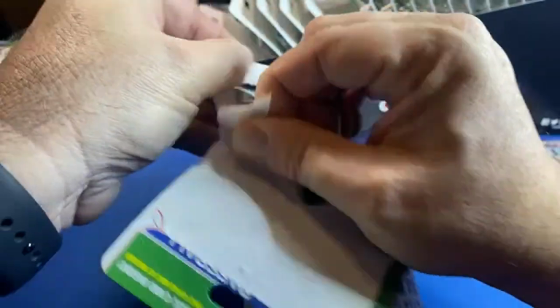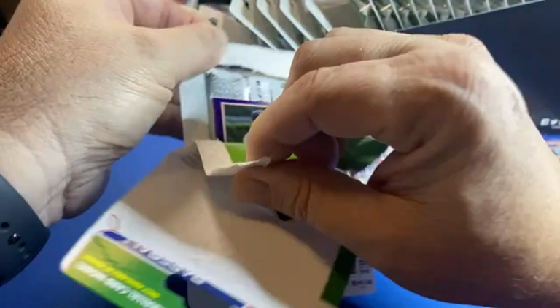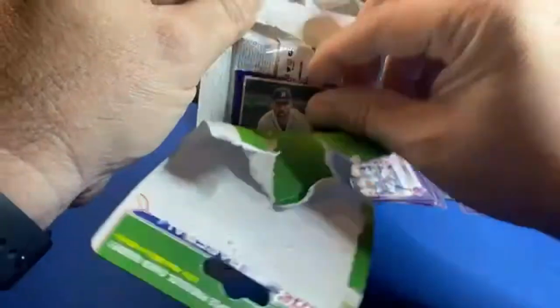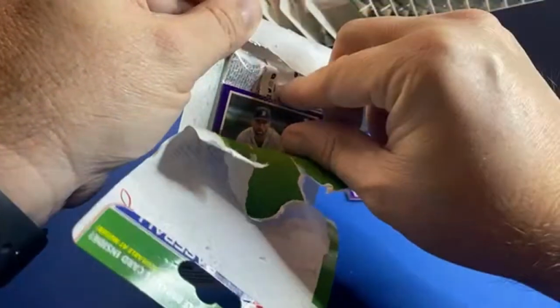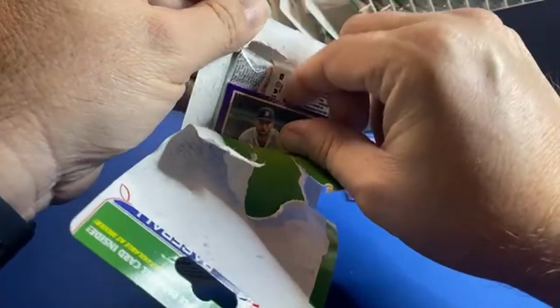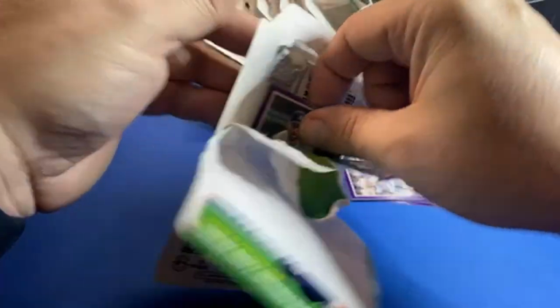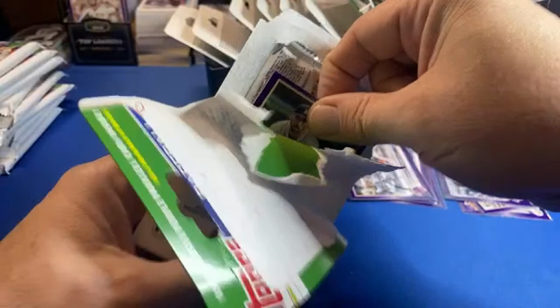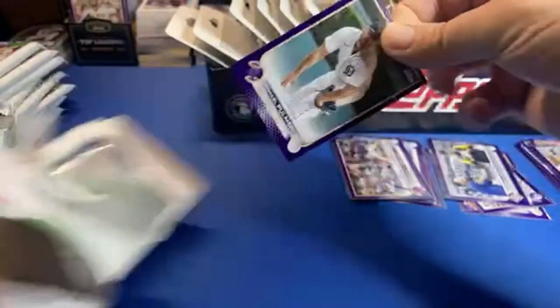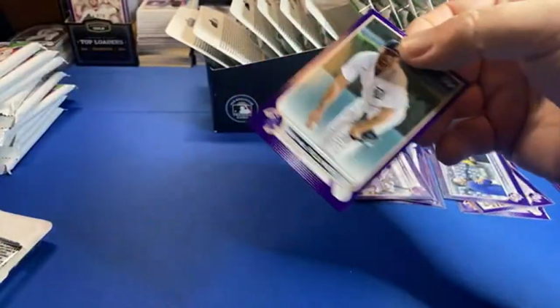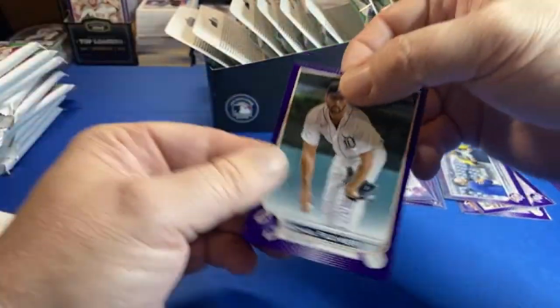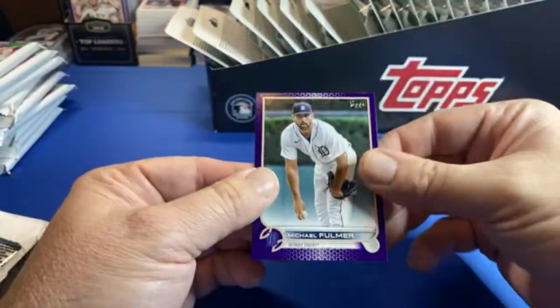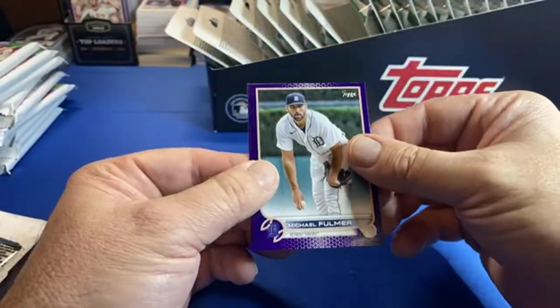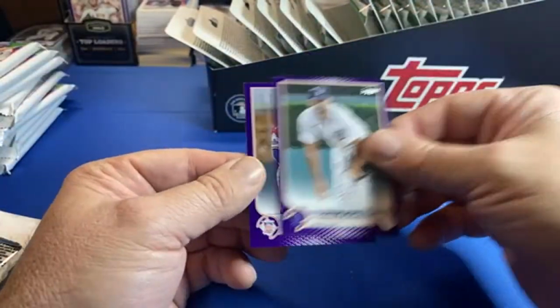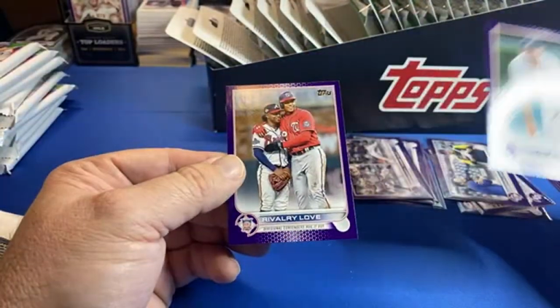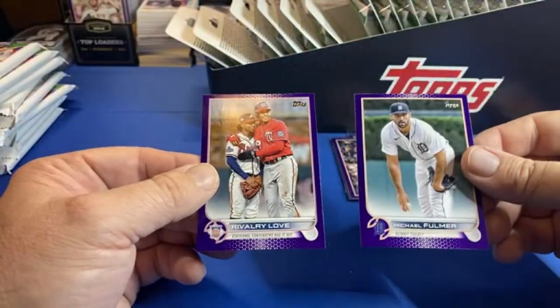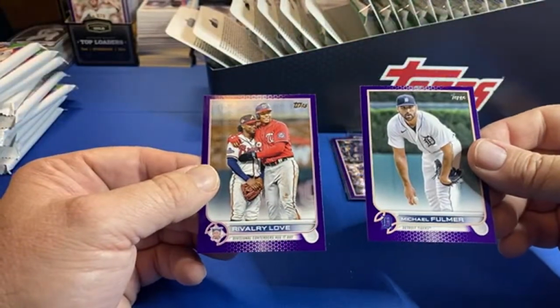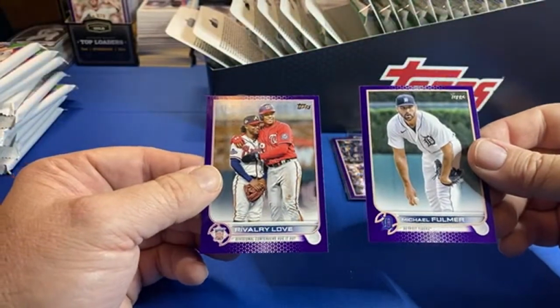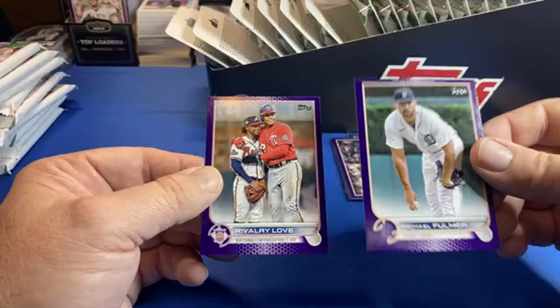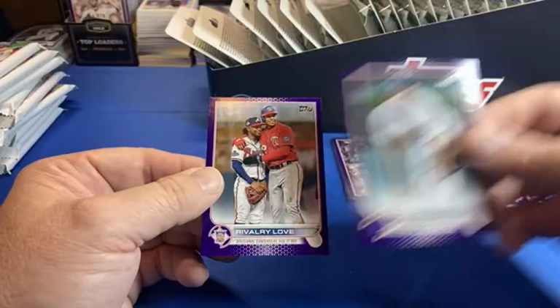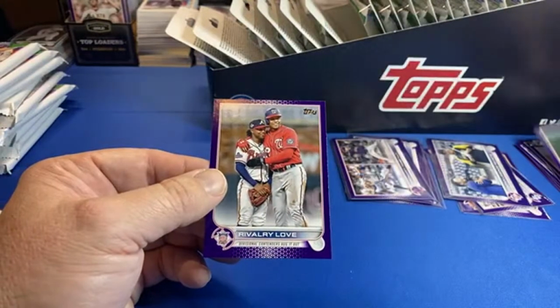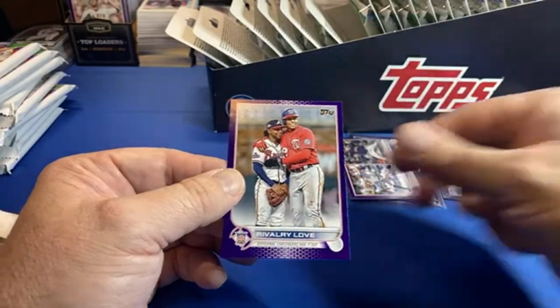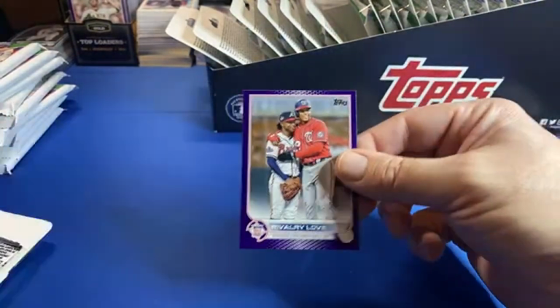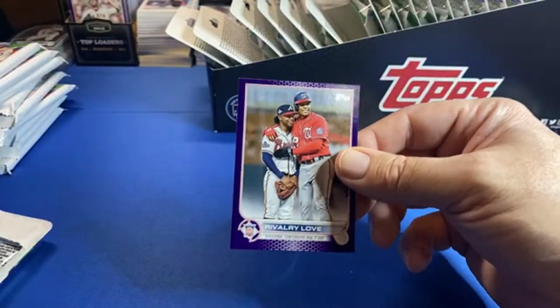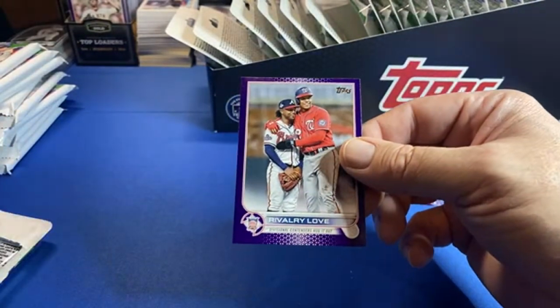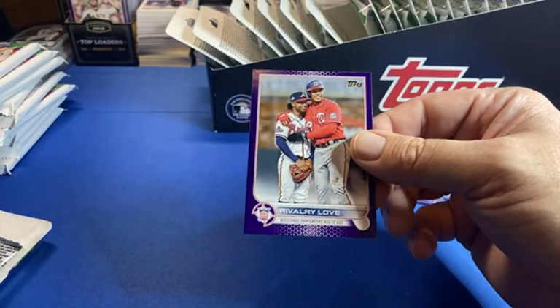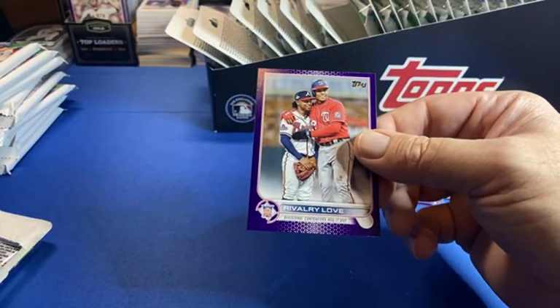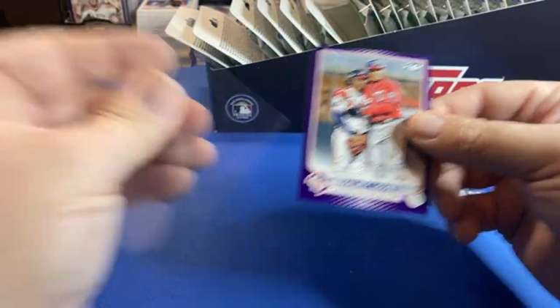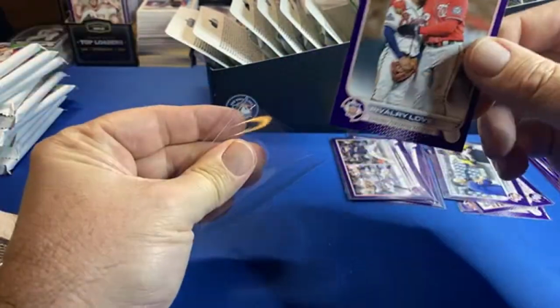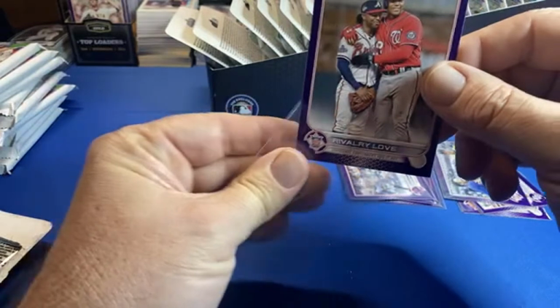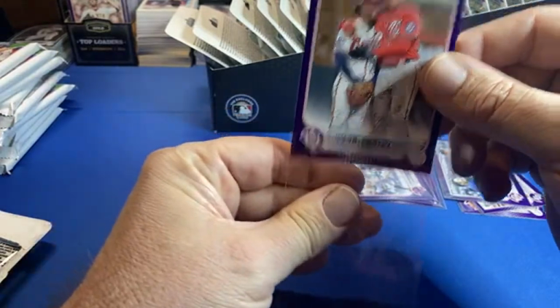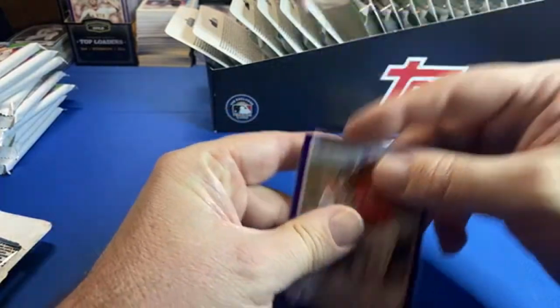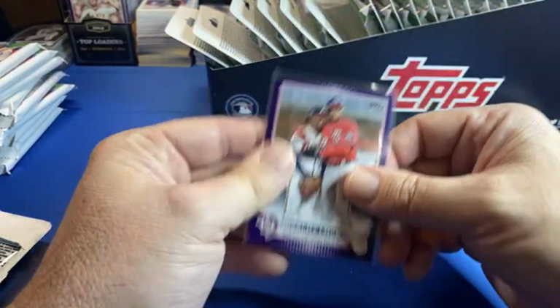Does your dad collect? Nancy says no. Michael Fulmer — rivalry. Love that one, it's pretty decent too. I like this one — divisional foes.